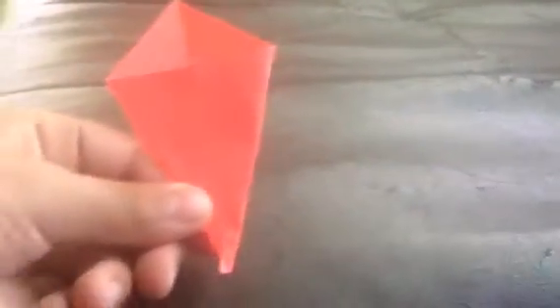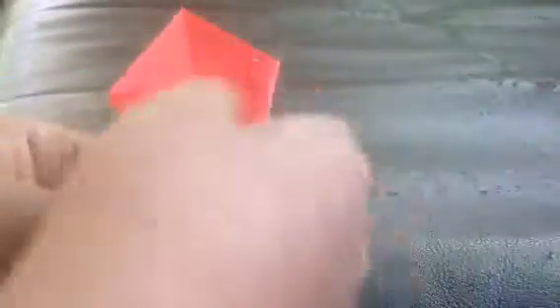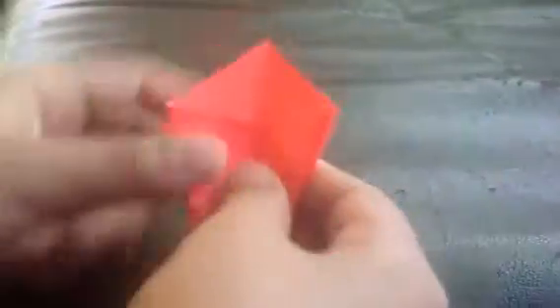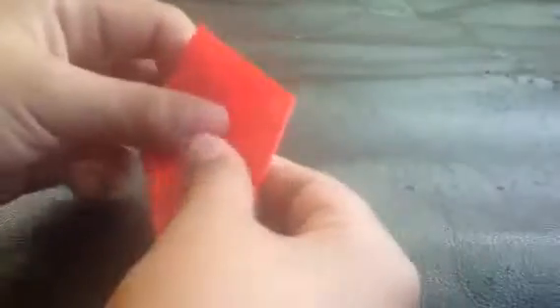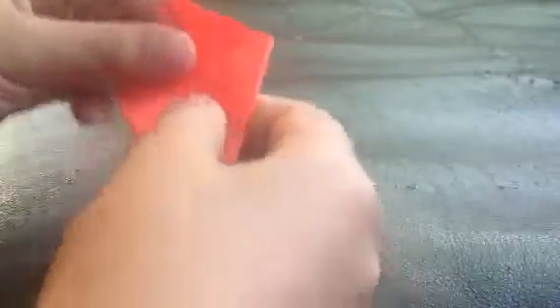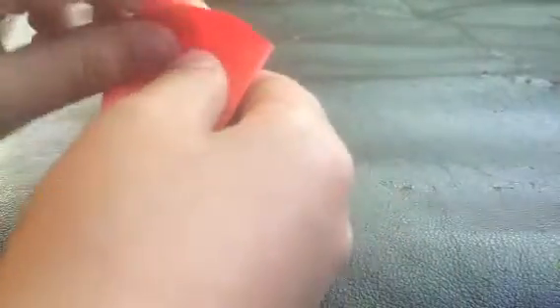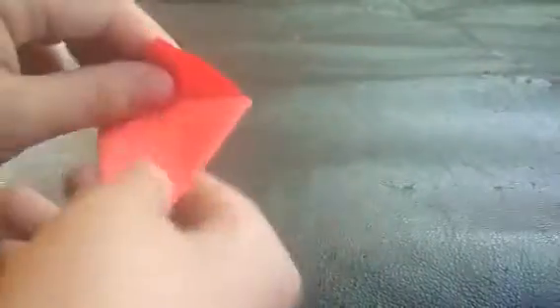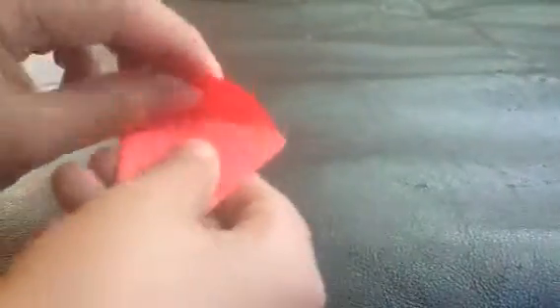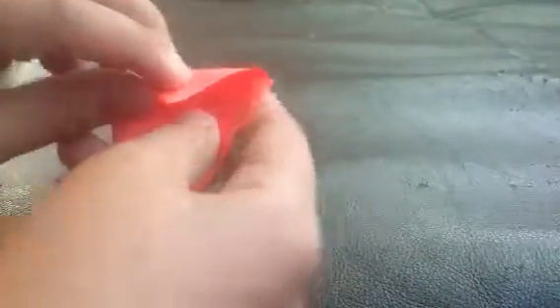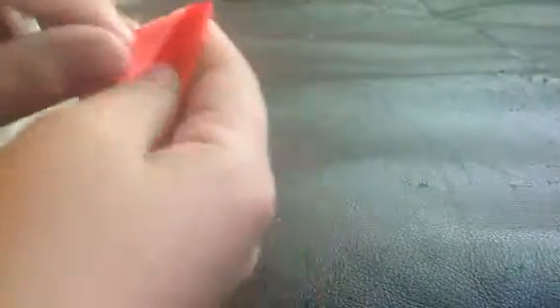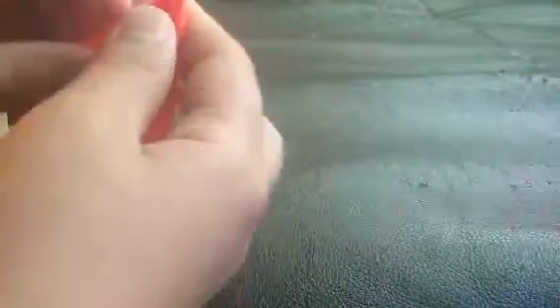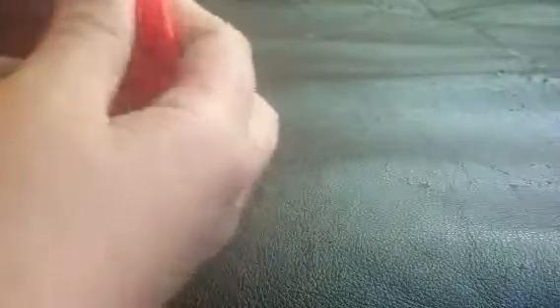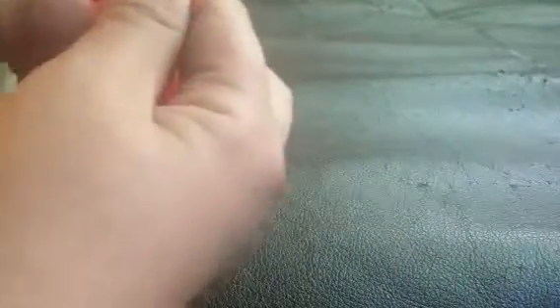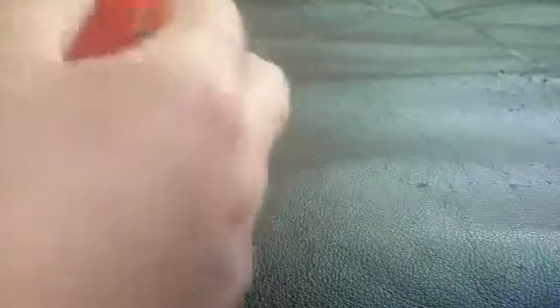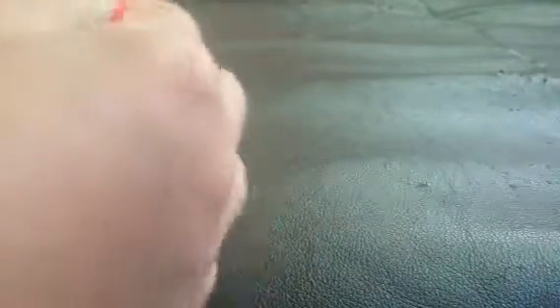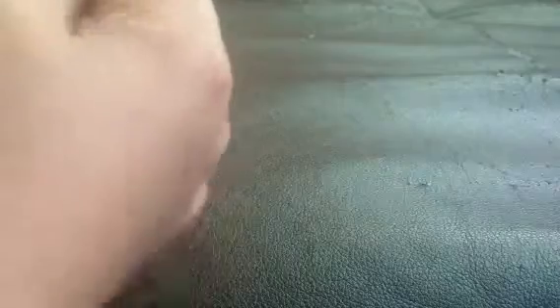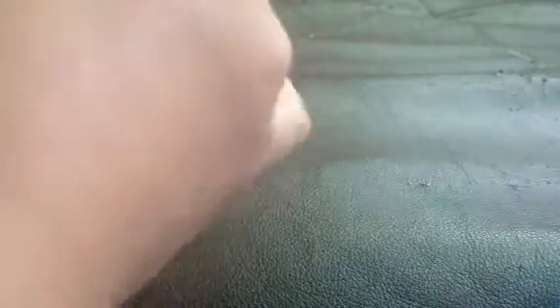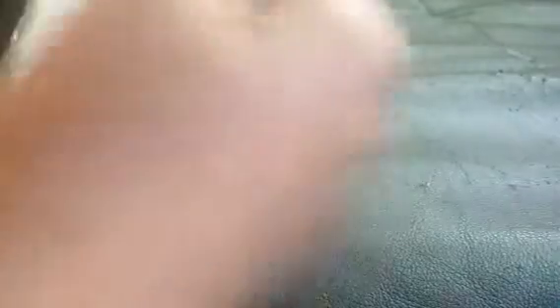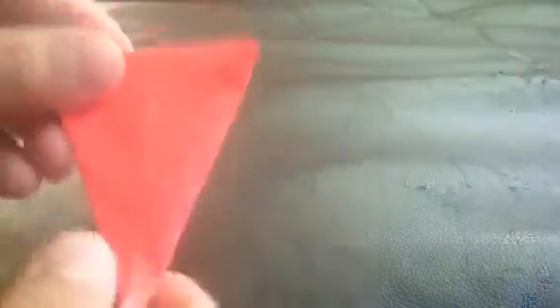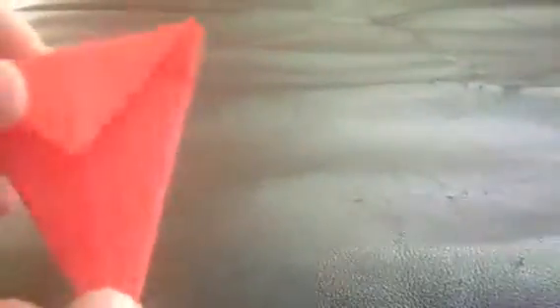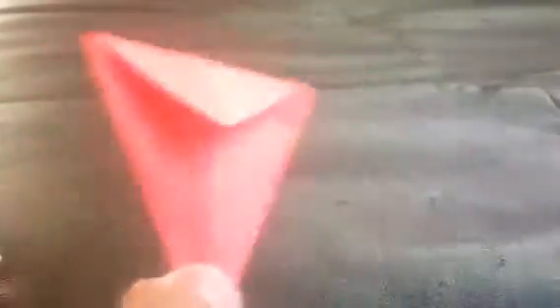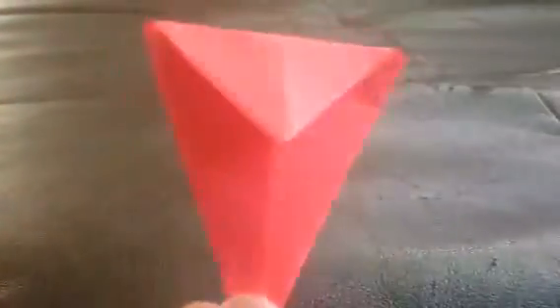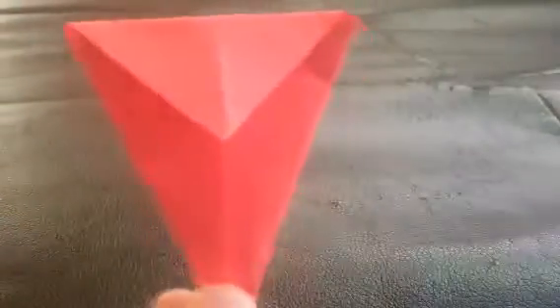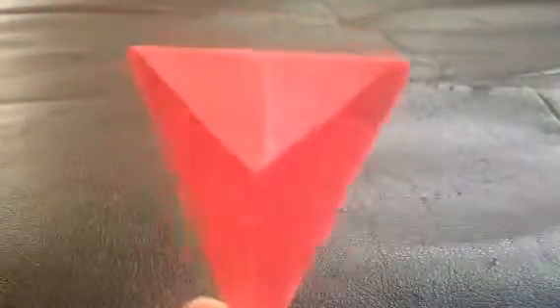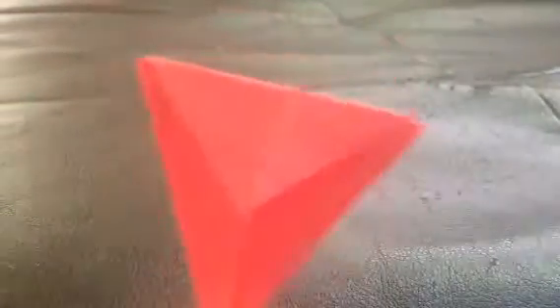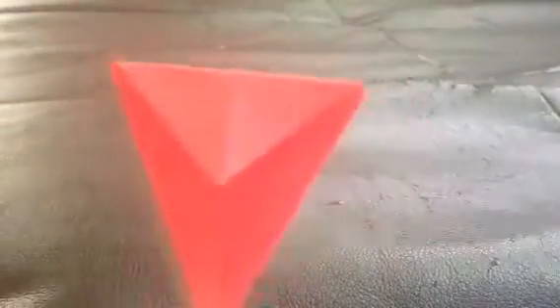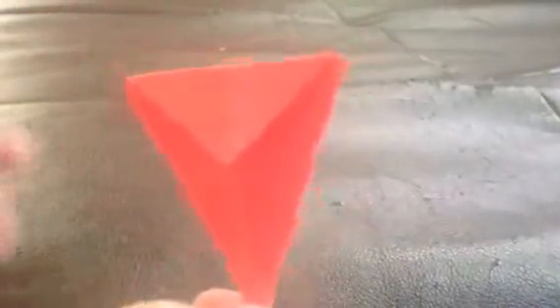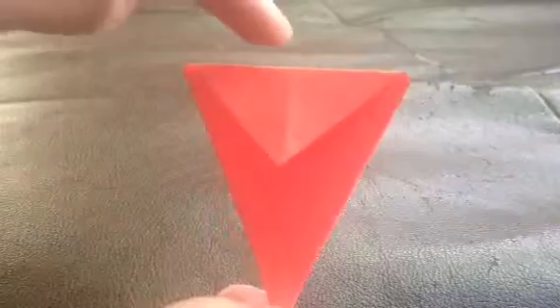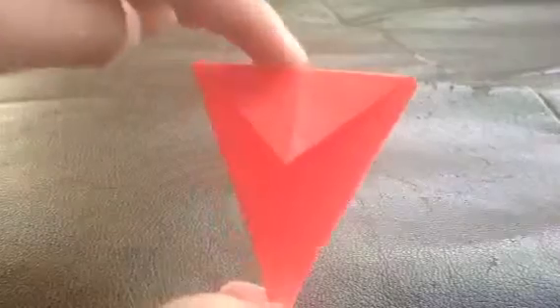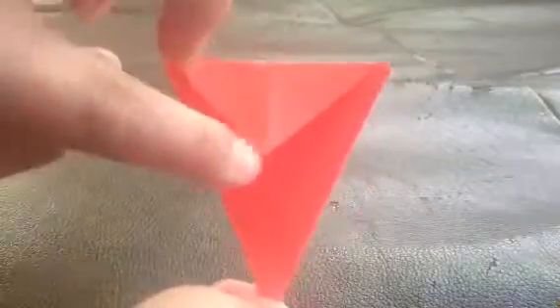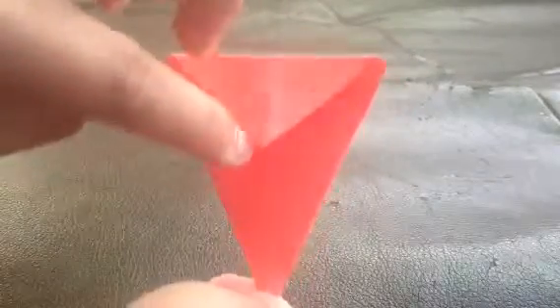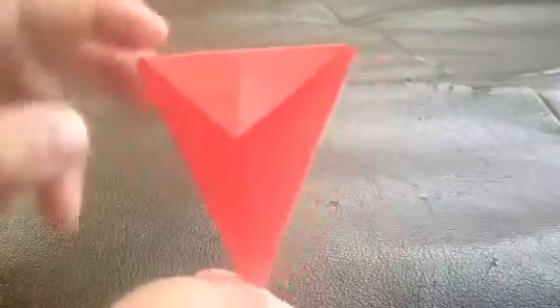And then after, you take the top and bend it out. So it's a kite, and then you fold this part down like that.